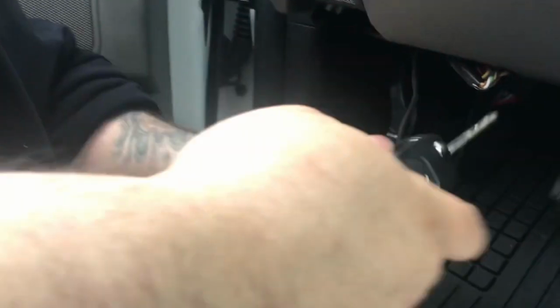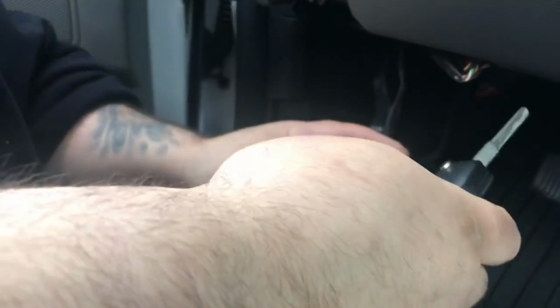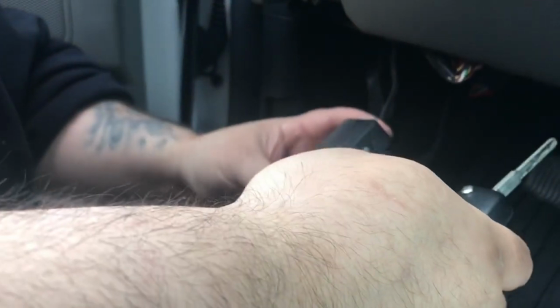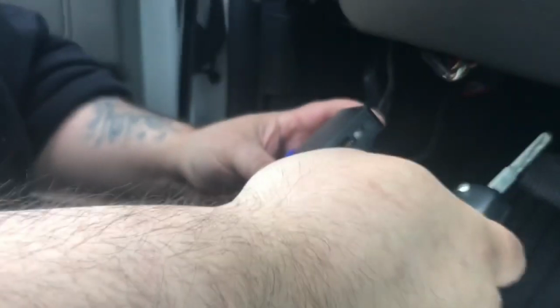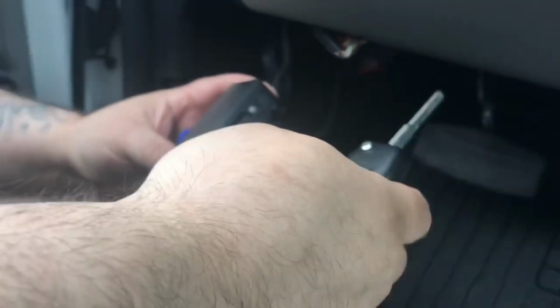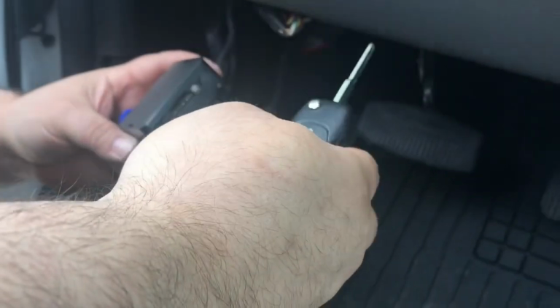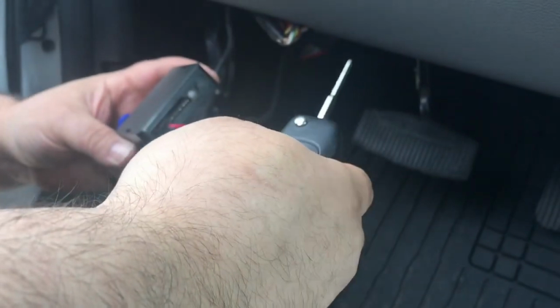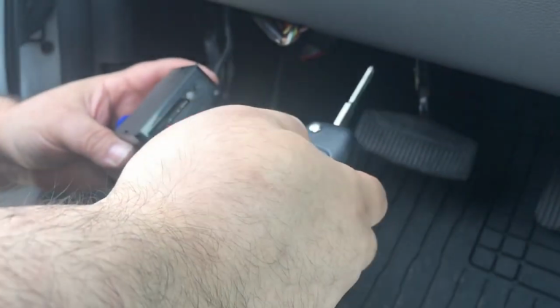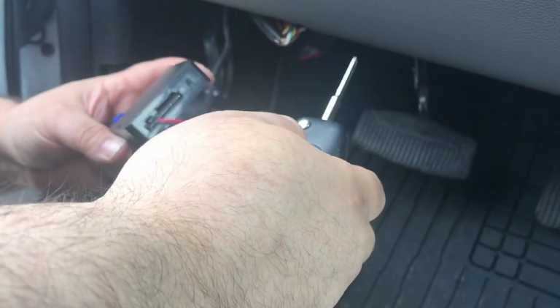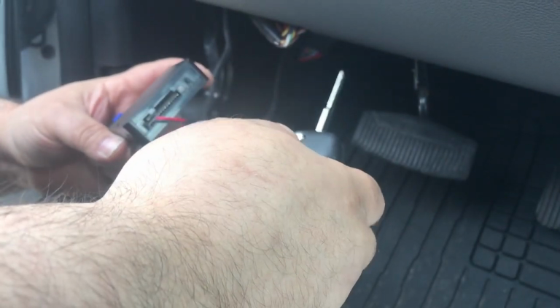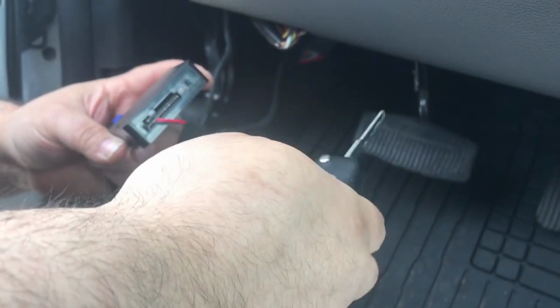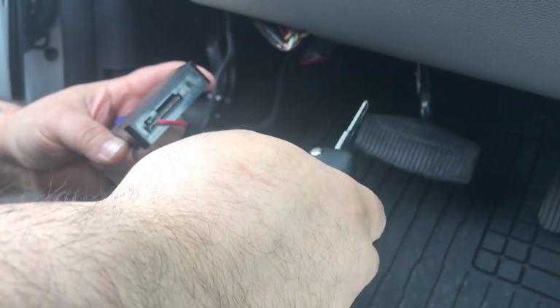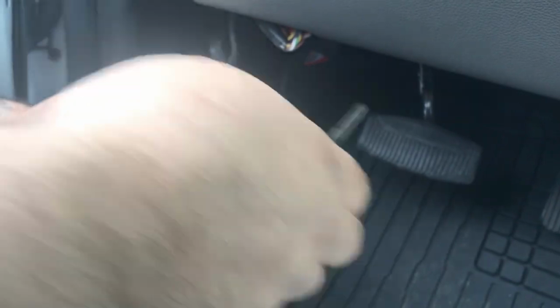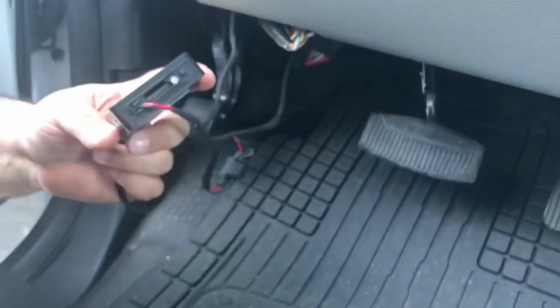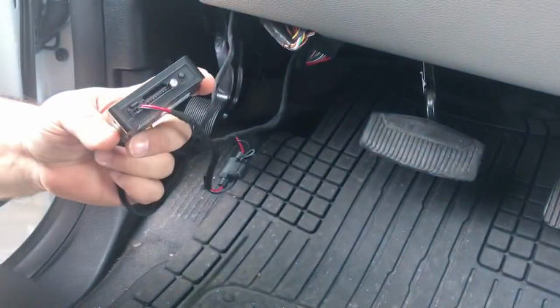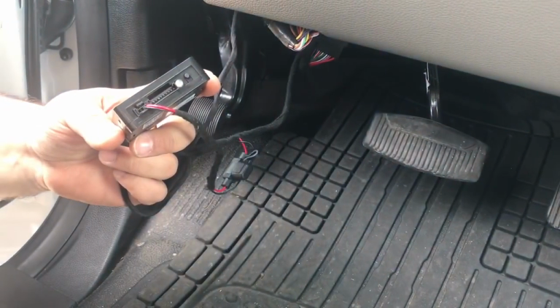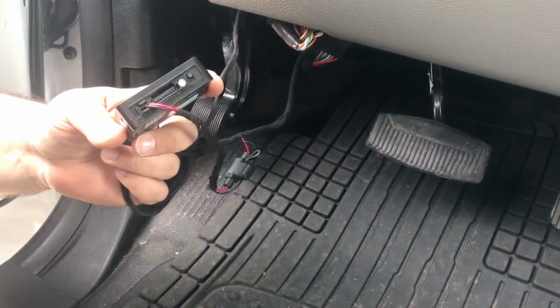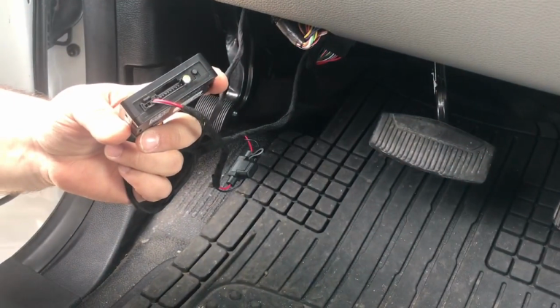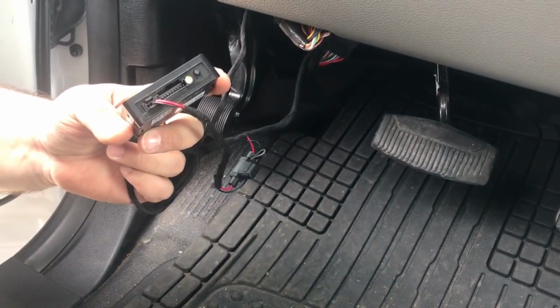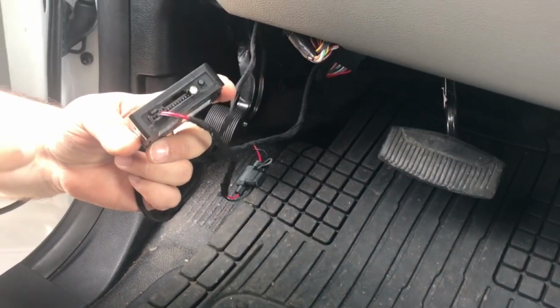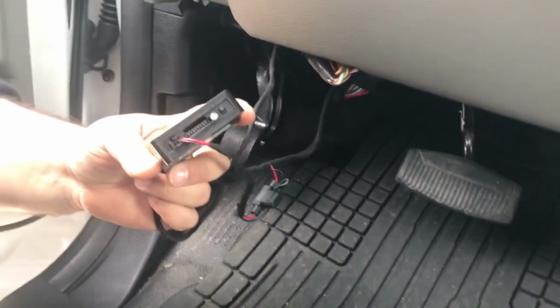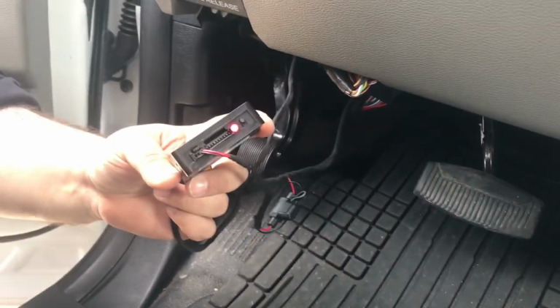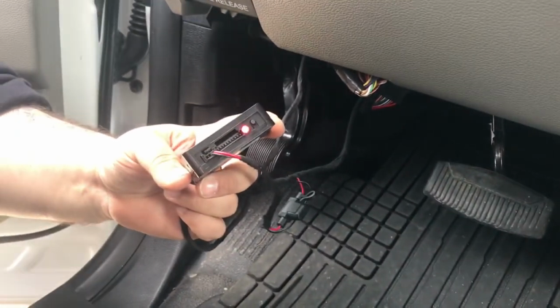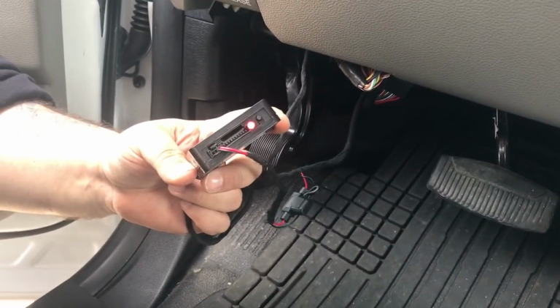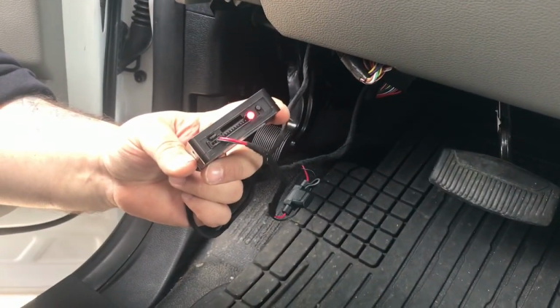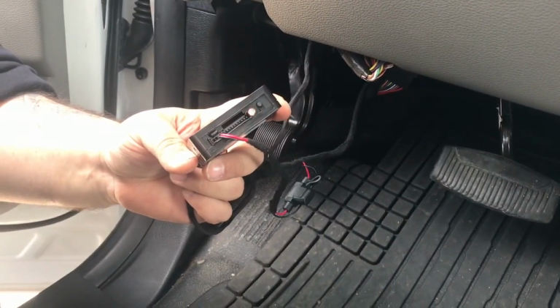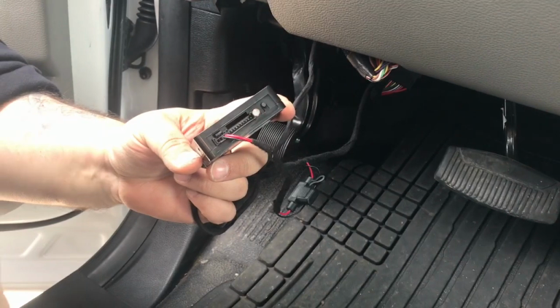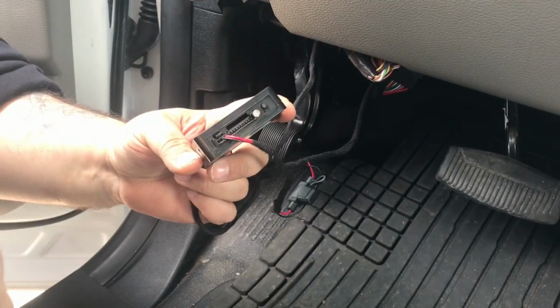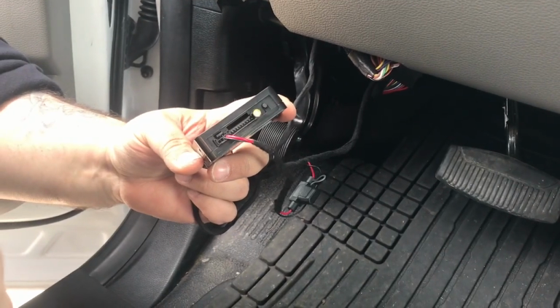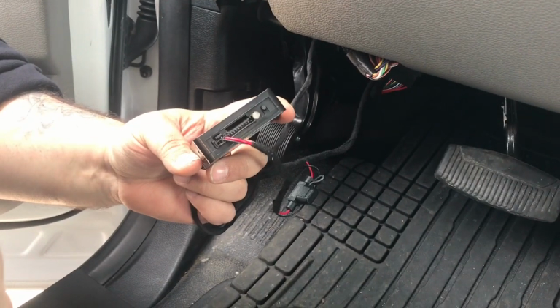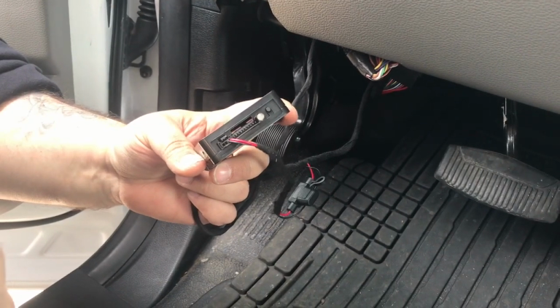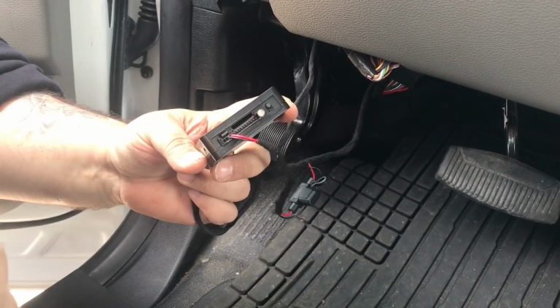To start the vehicle, you will press lock, unlock, lock. The green light will start to blink, and the vehicle will start up within five to ten seconds.